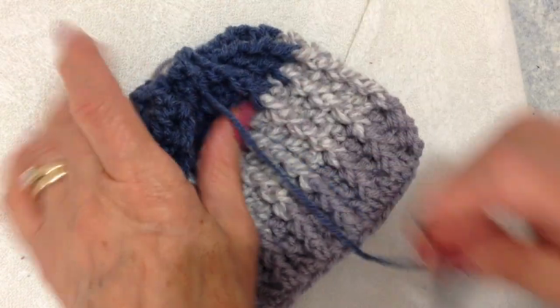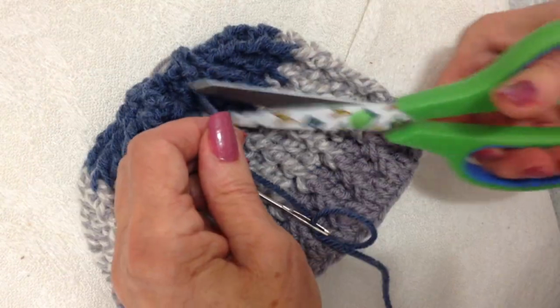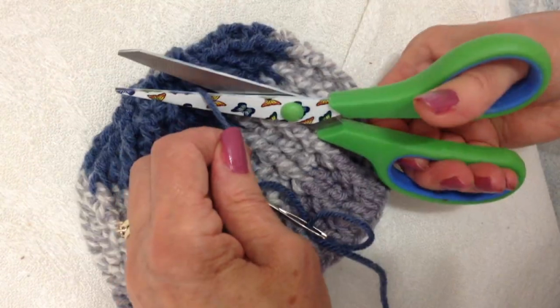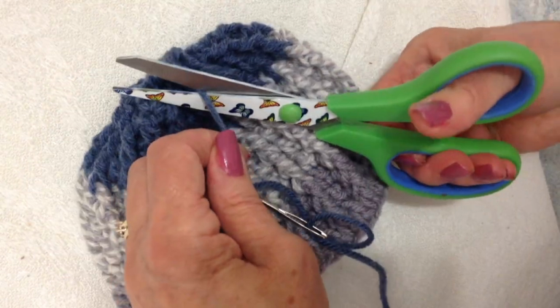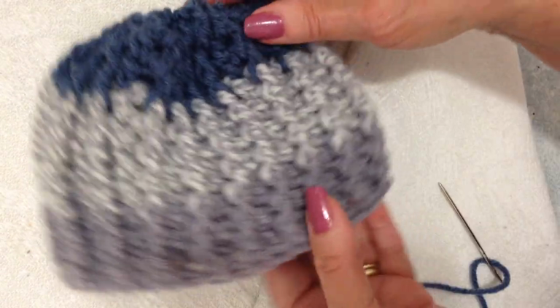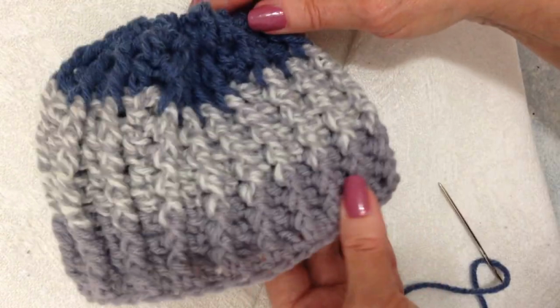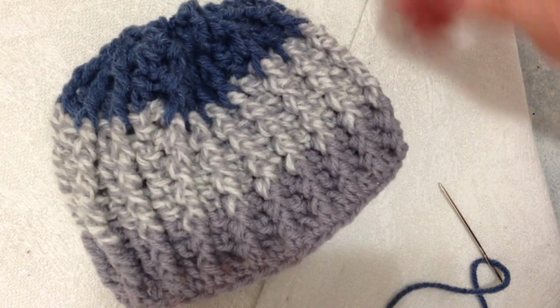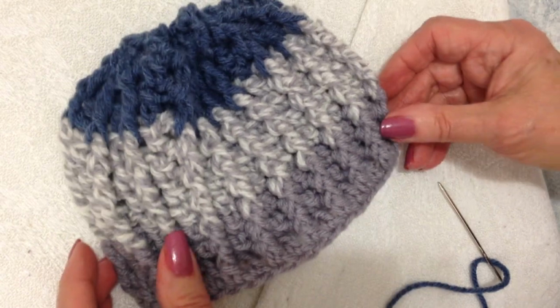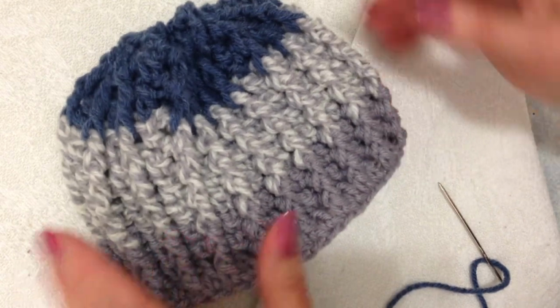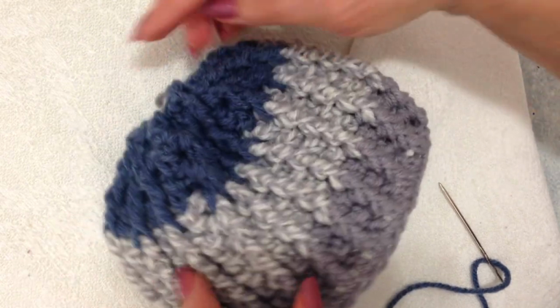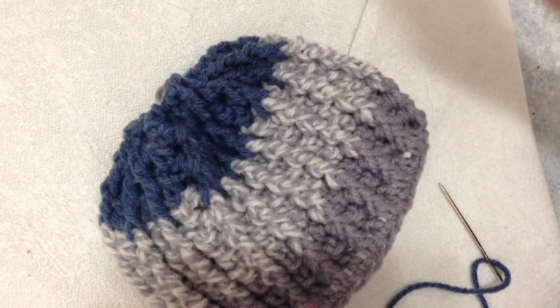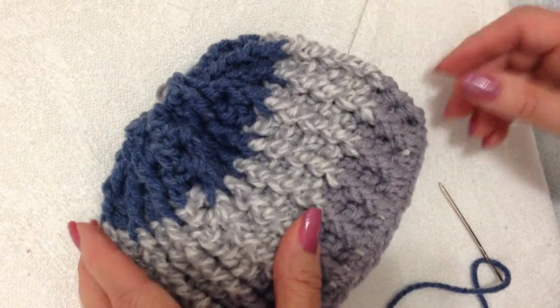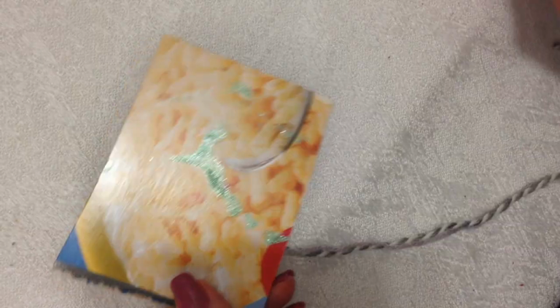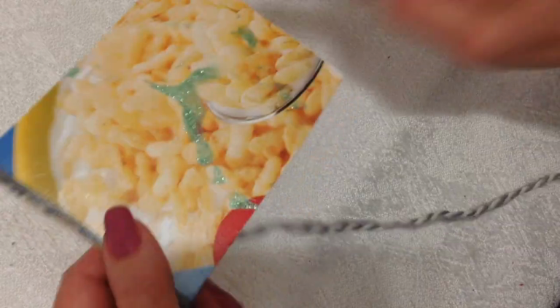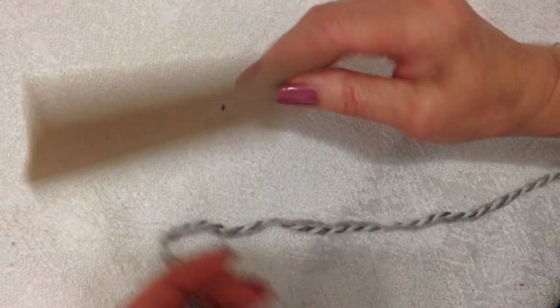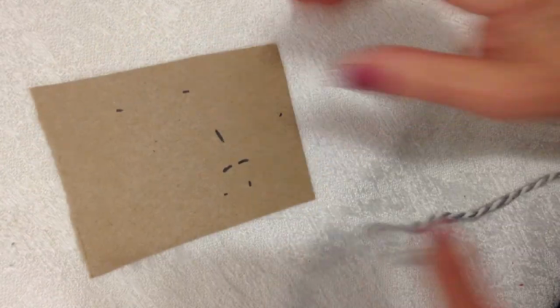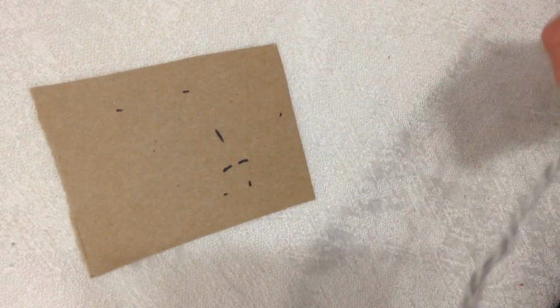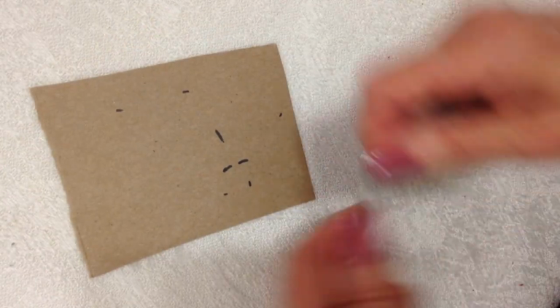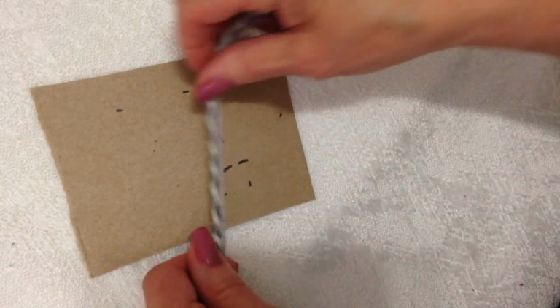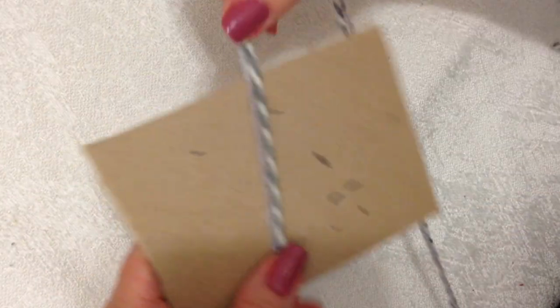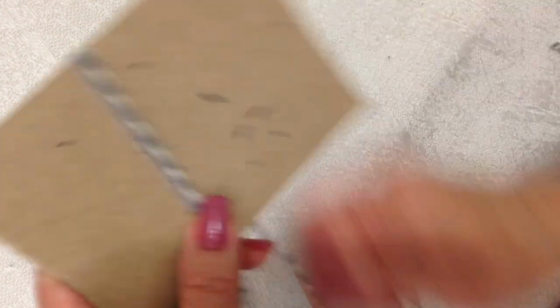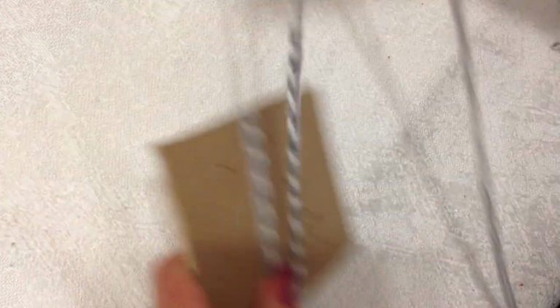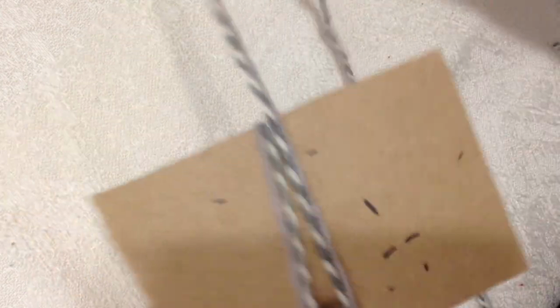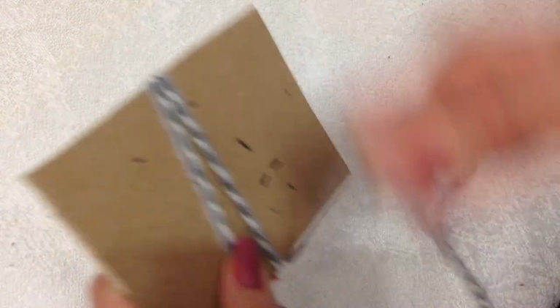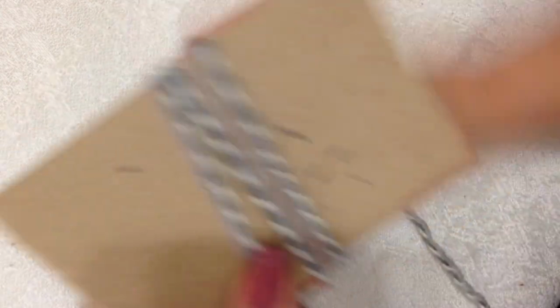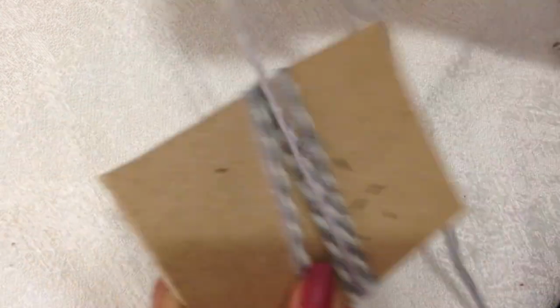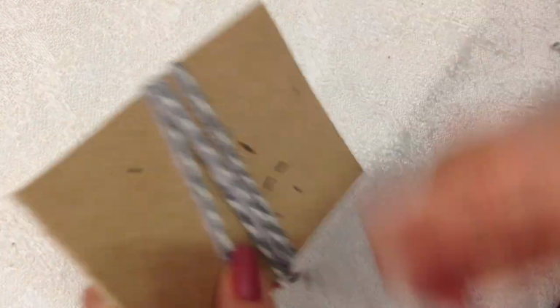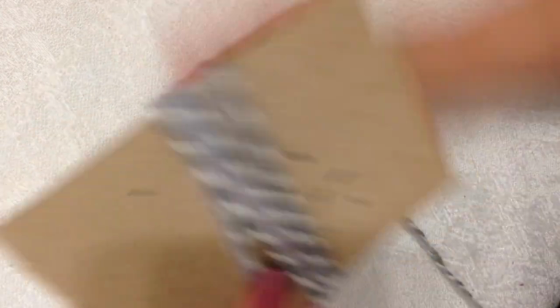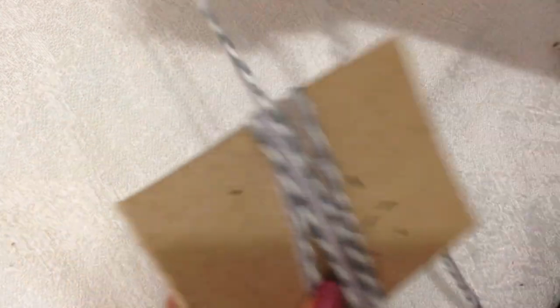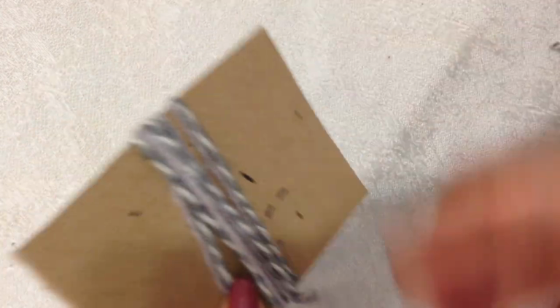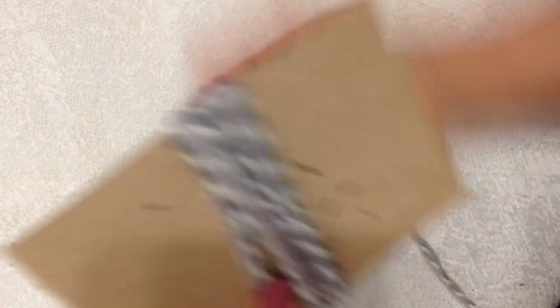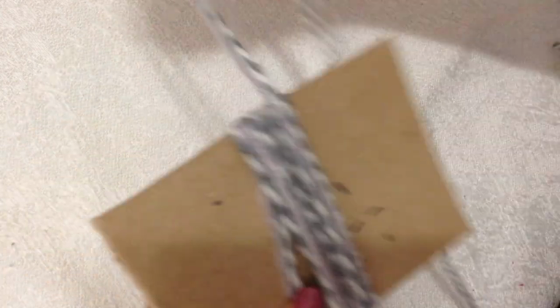I'll show you how to make the pom-pom. I have a piece of cardboard here and I'm going to wind my yarn around the cardboard quite a few times.